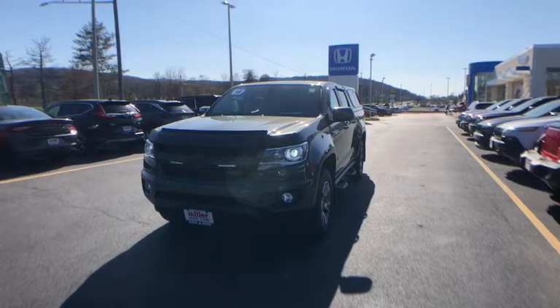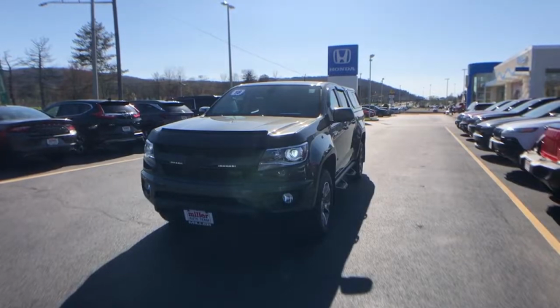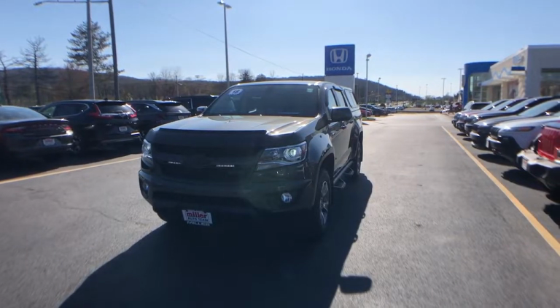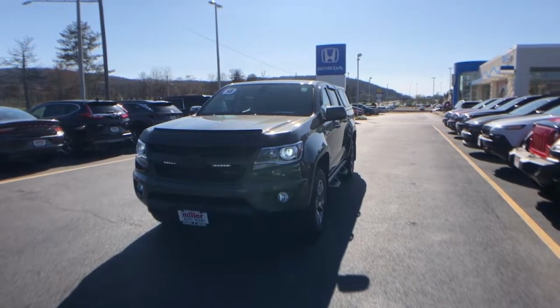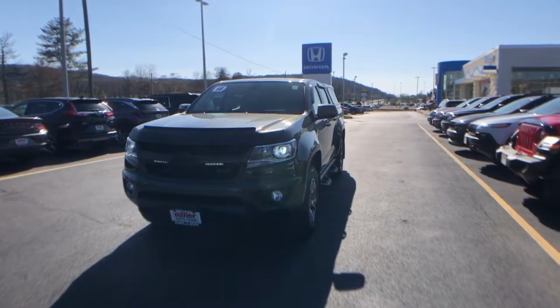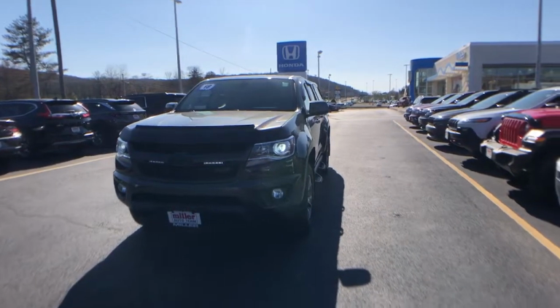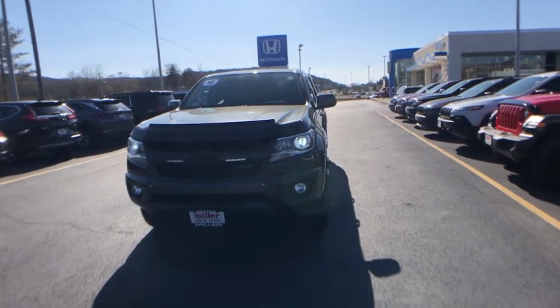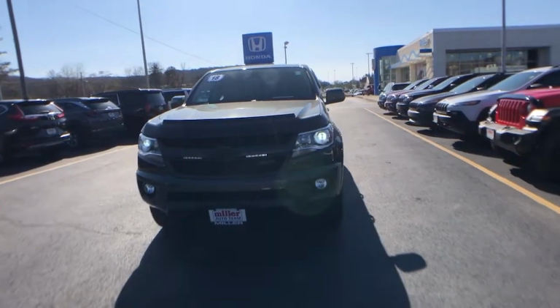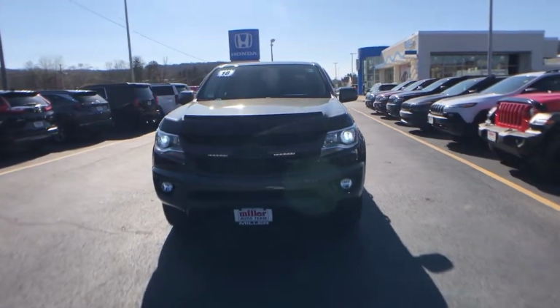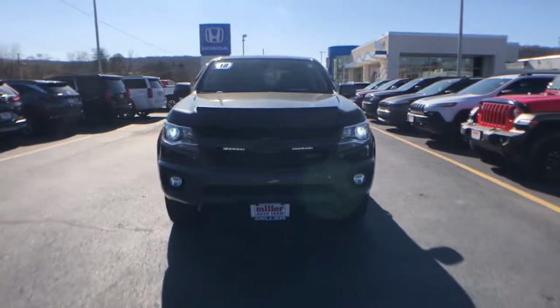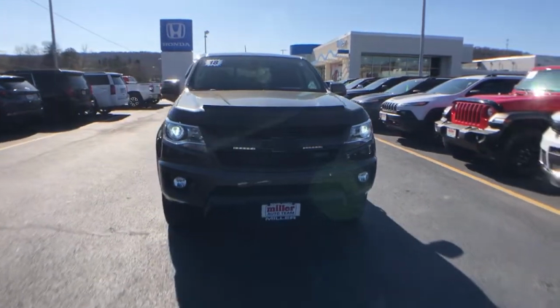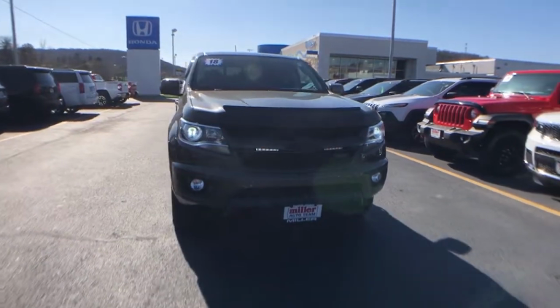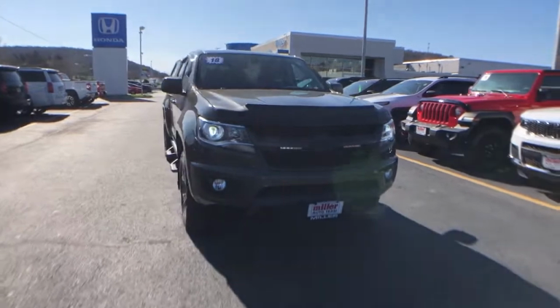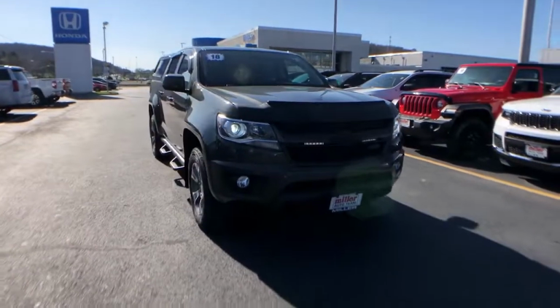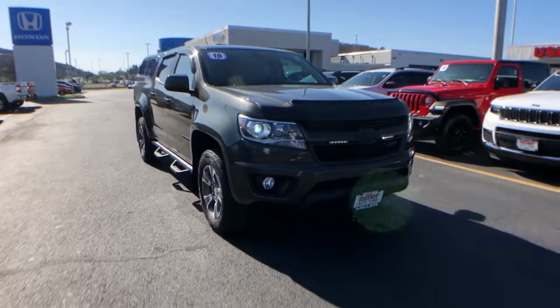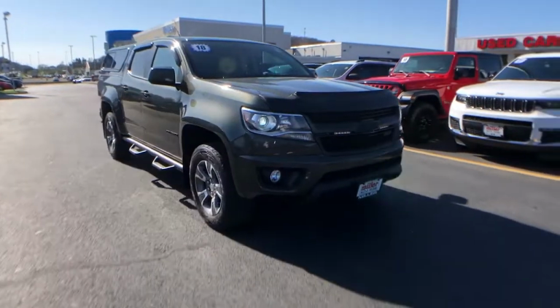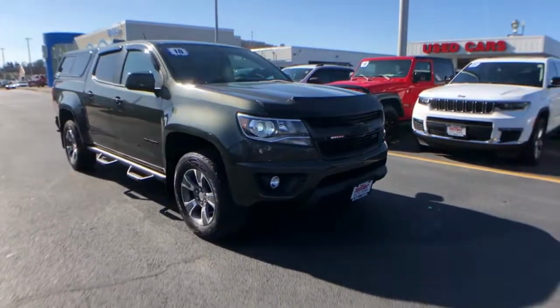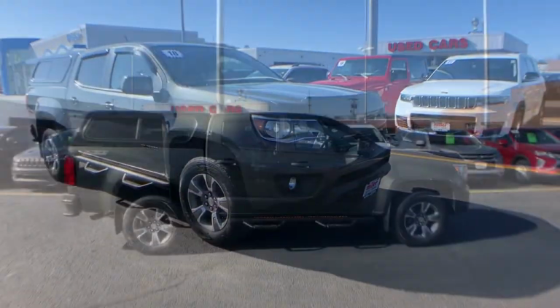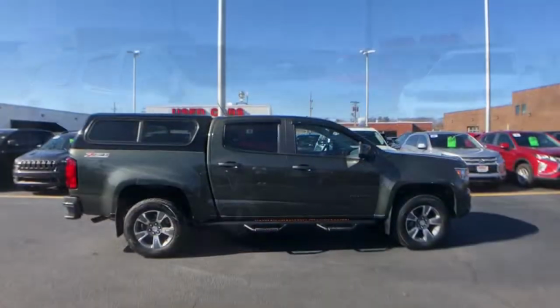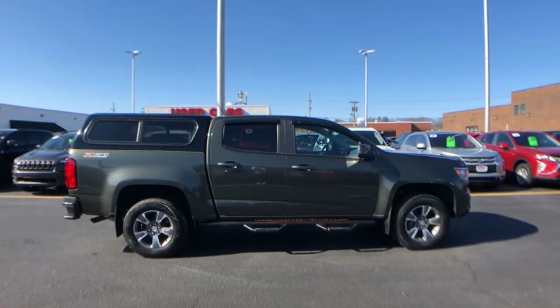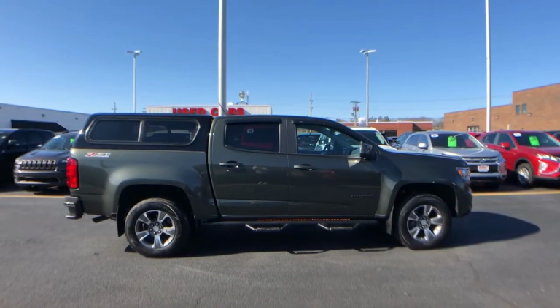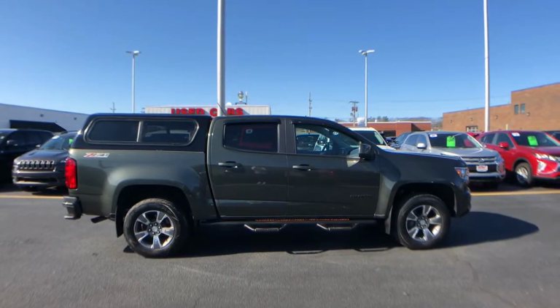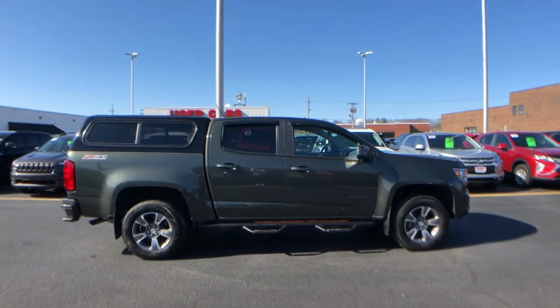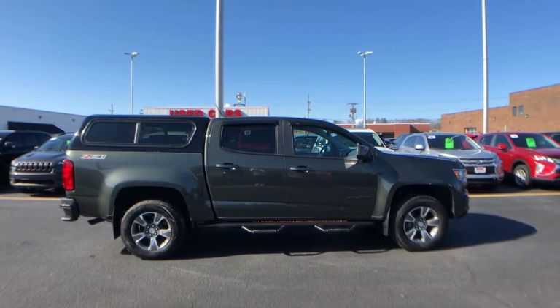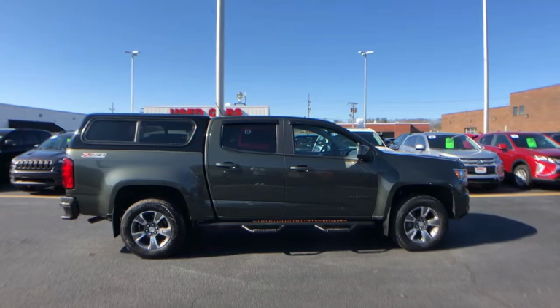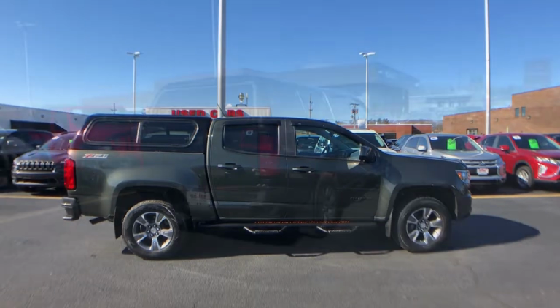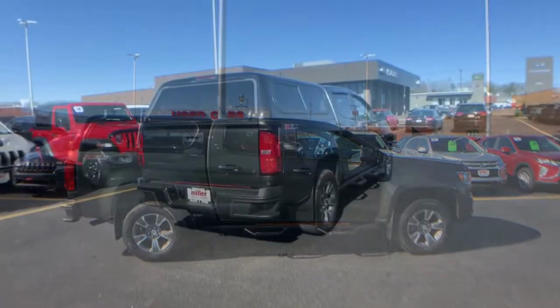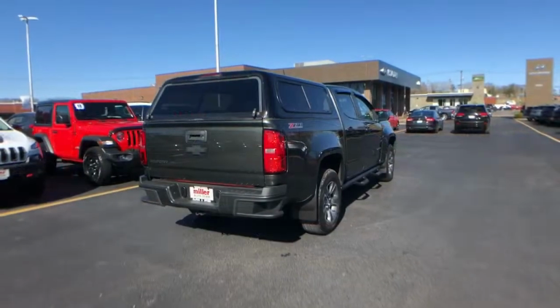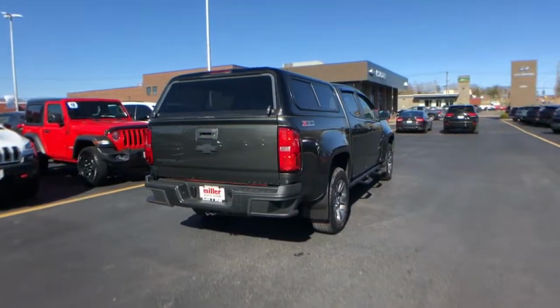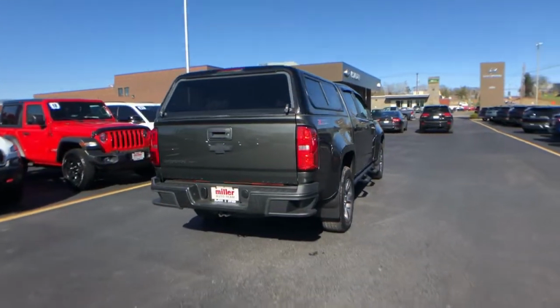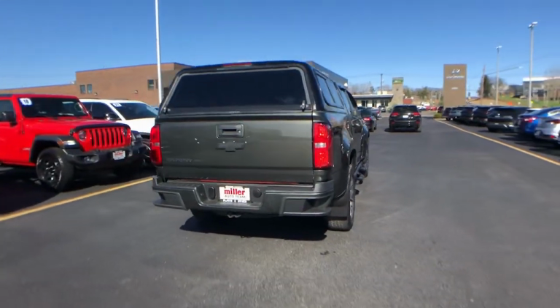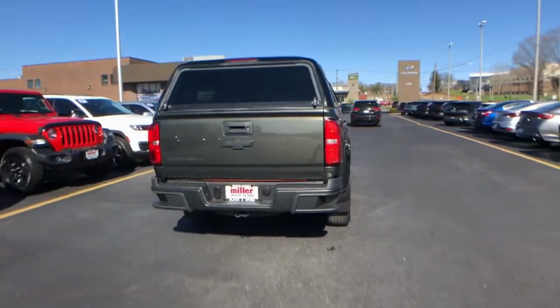Go home happy with the 2018 Chevrolet Colorado. With less than 35,000 miles on the Chevrolet Colorado, the mid-sized pickup that makes your off-road adventures fun, safe, and comfortable.